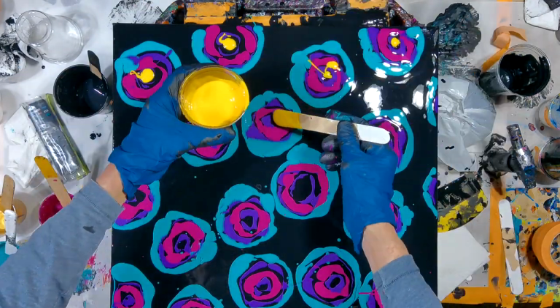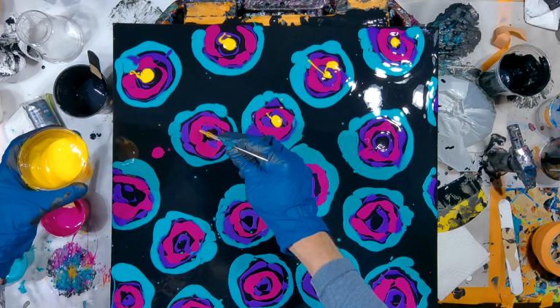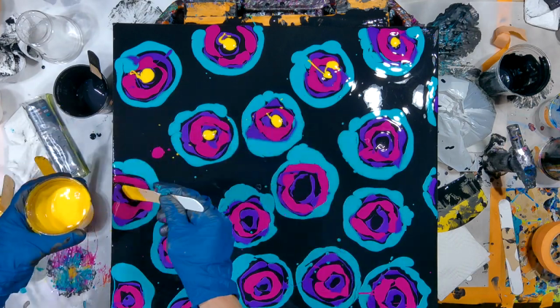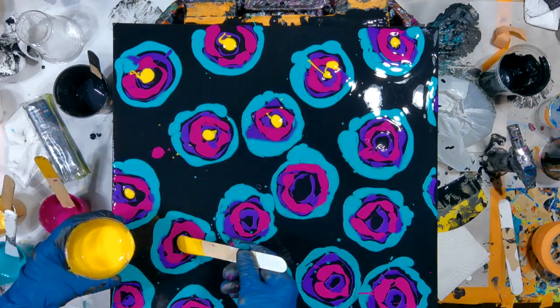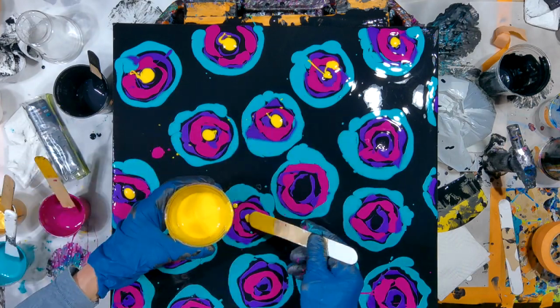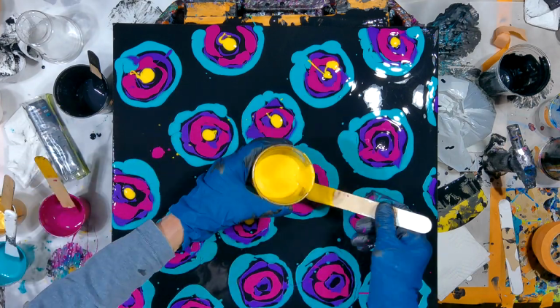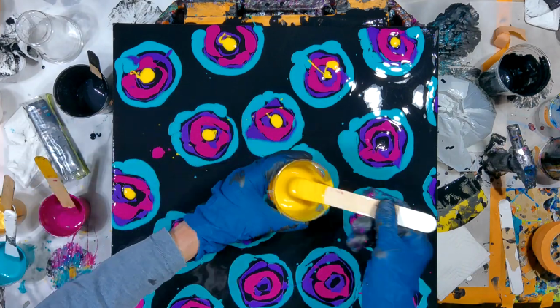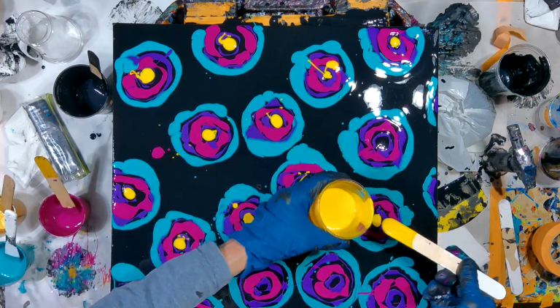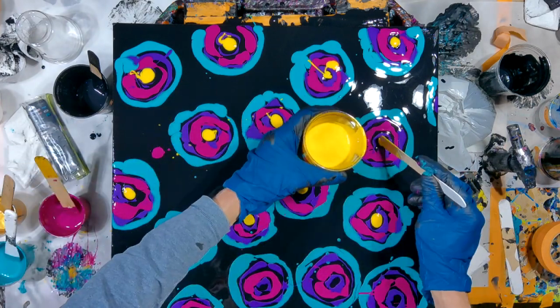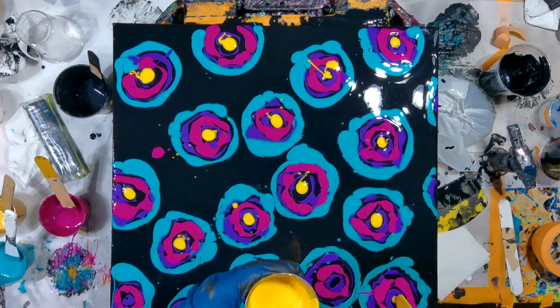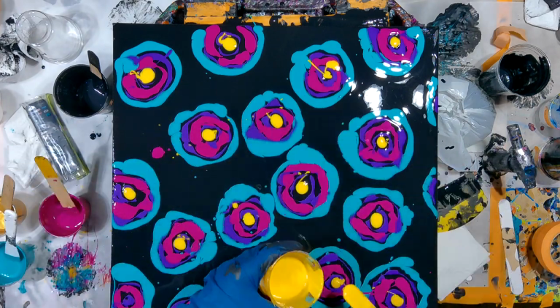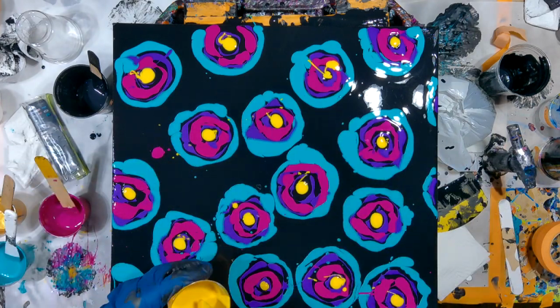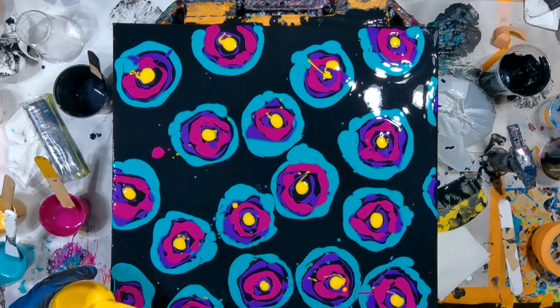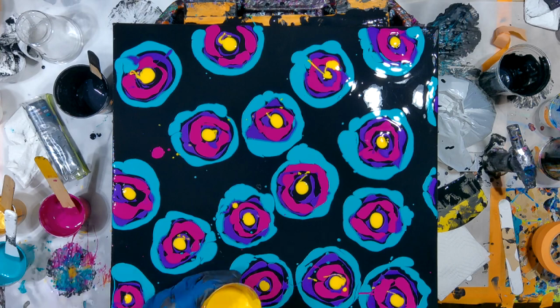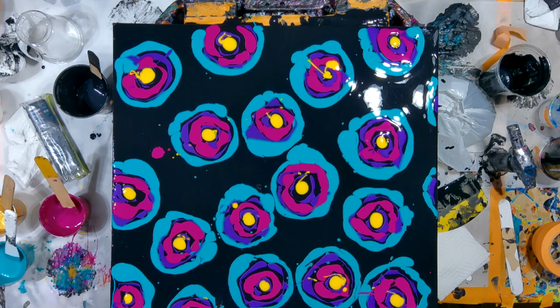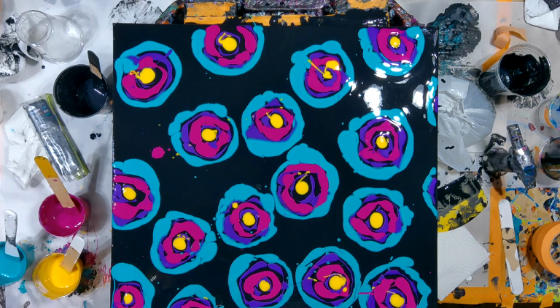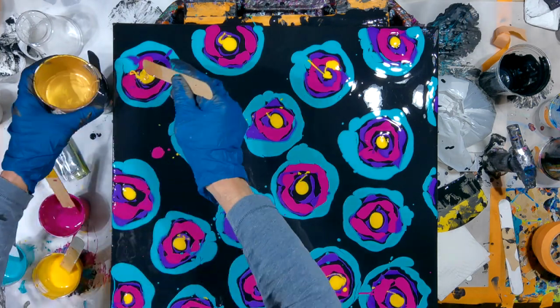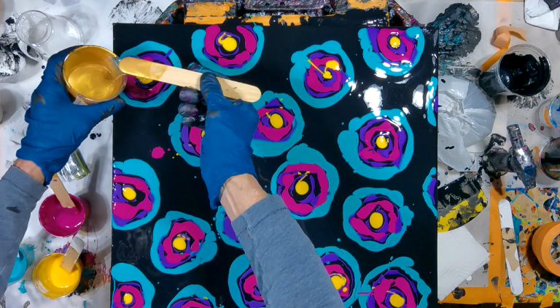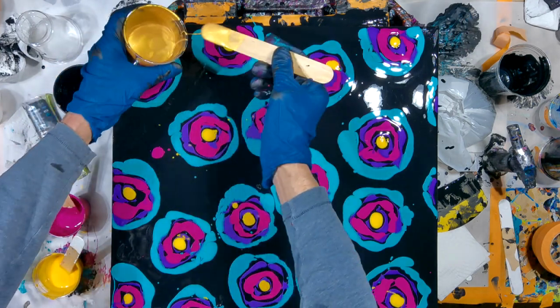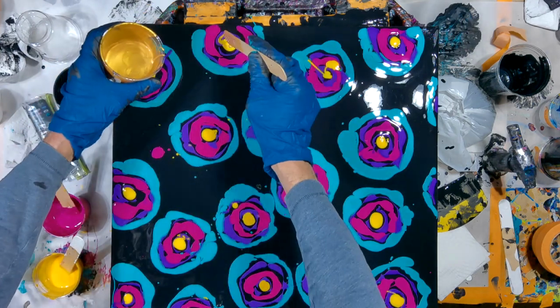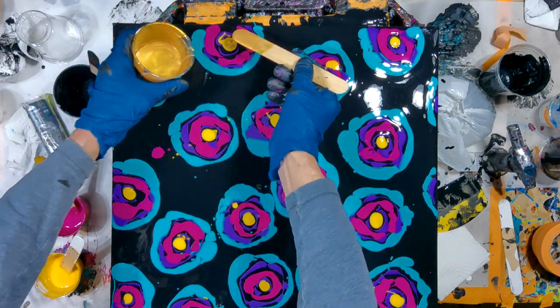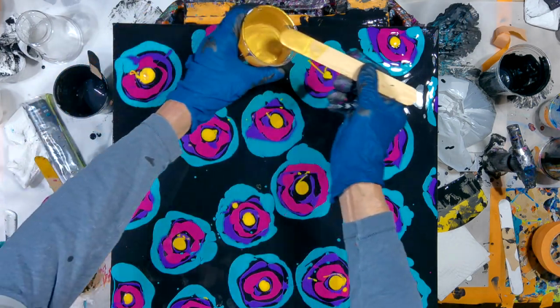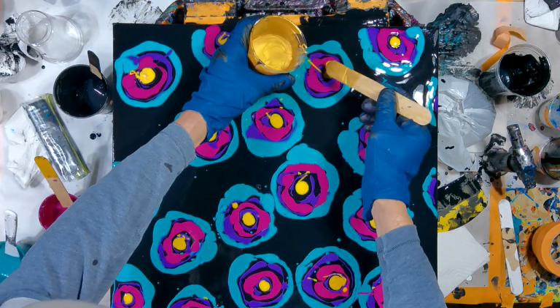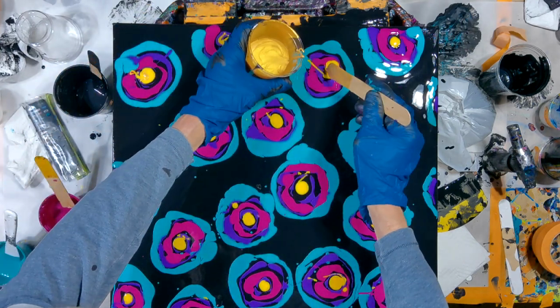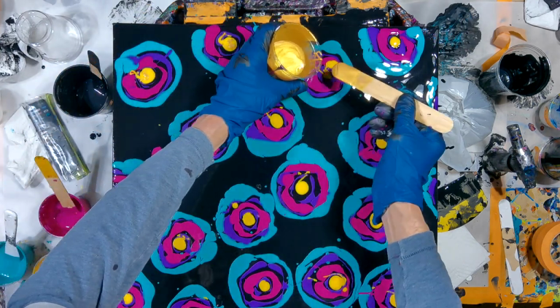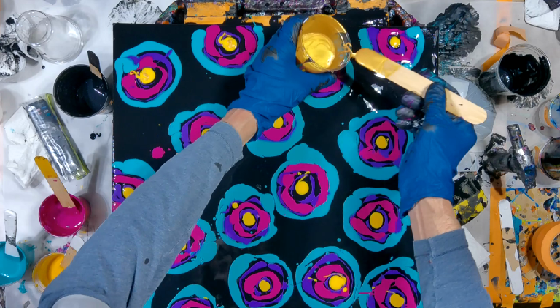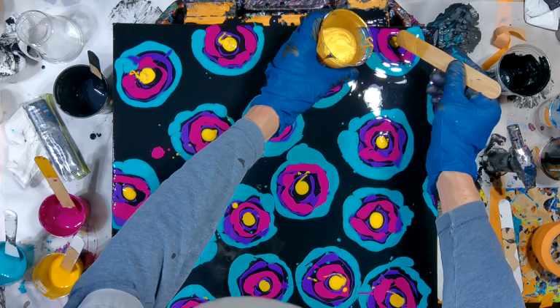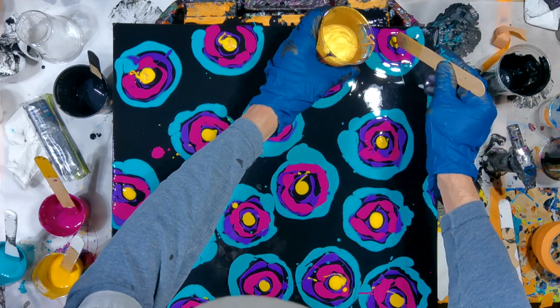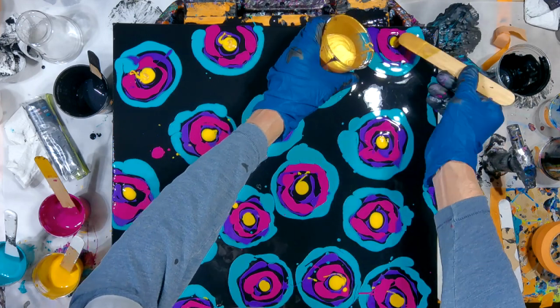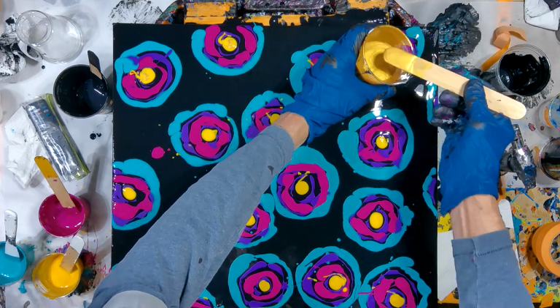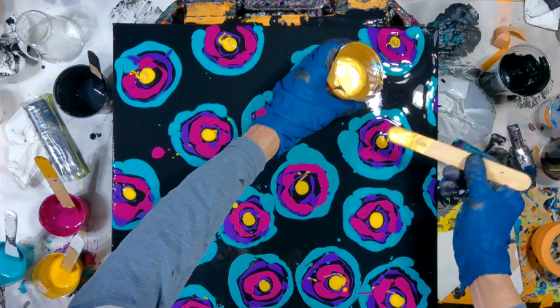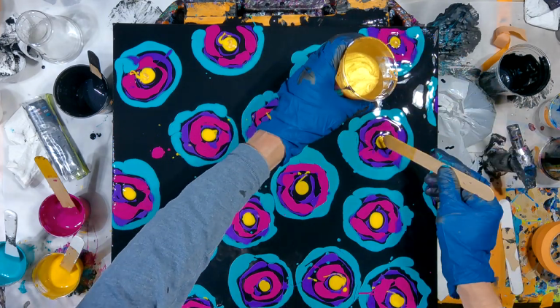Now I'm applying the semi-transparent yellow, followed with just a little bit of the 24 Karat Gold to give it a little bit of shimmer when everything's said and done.